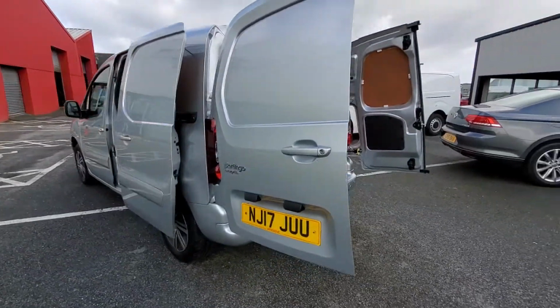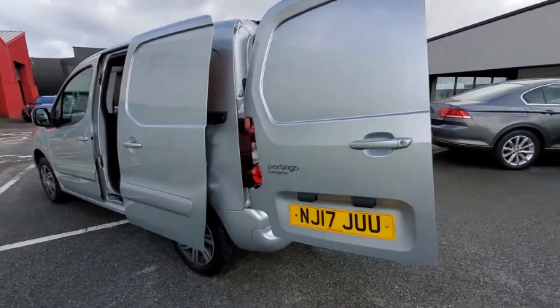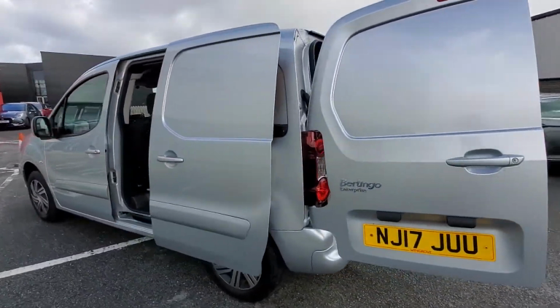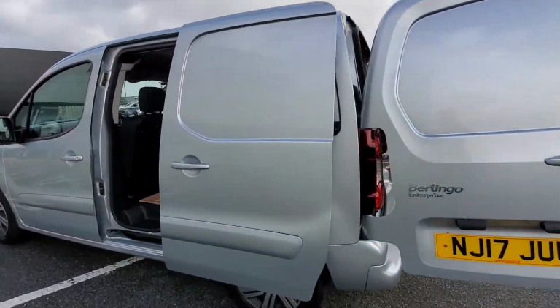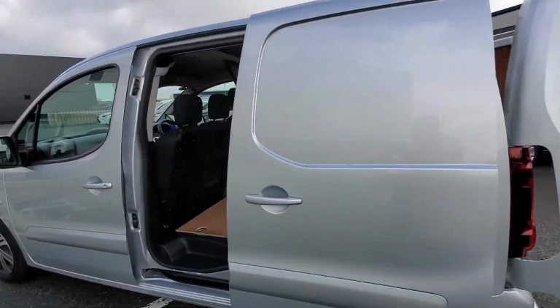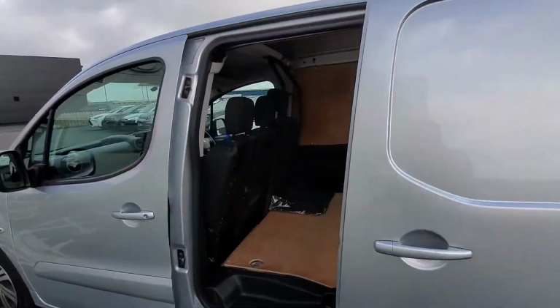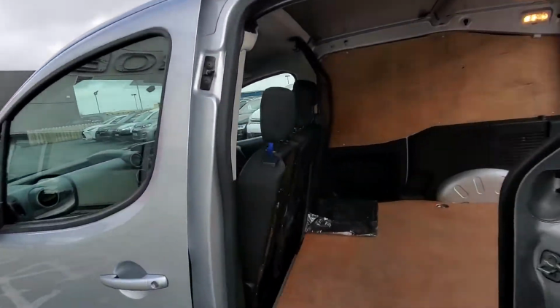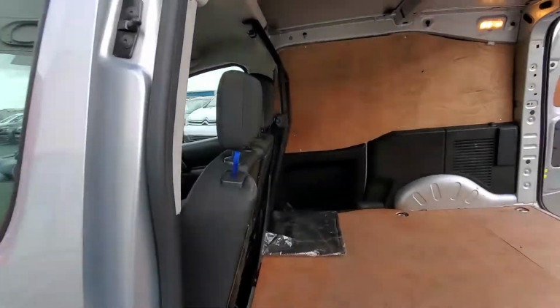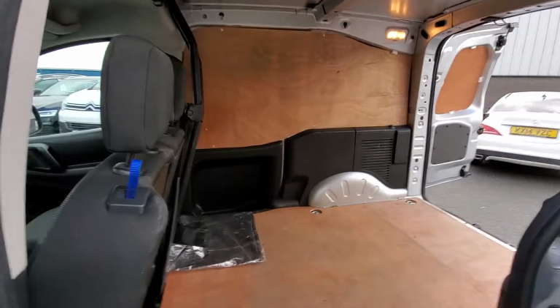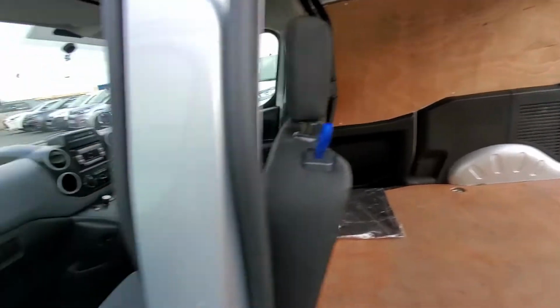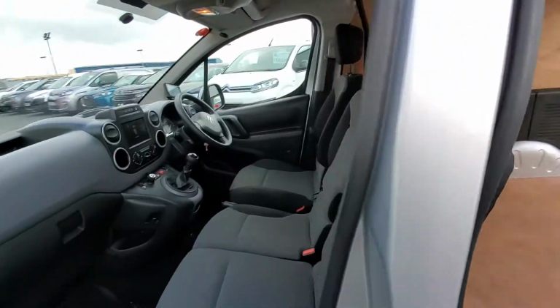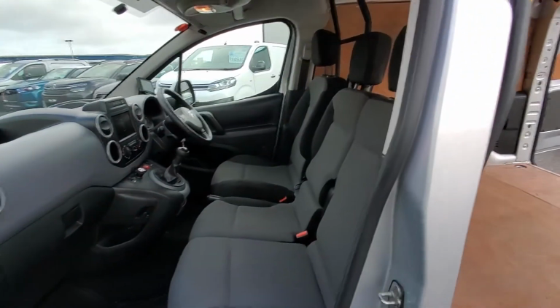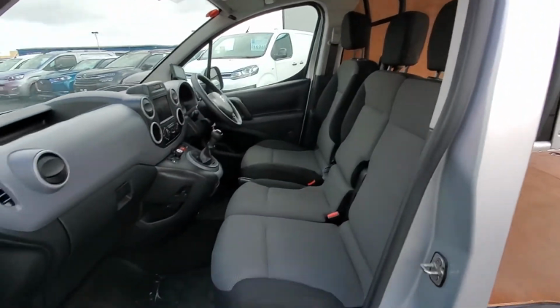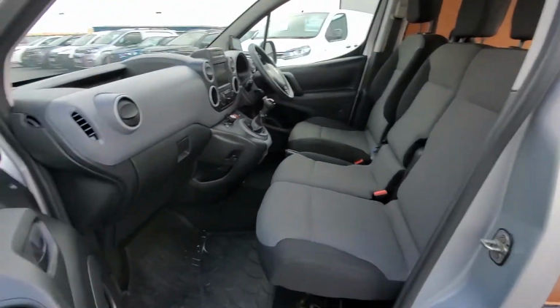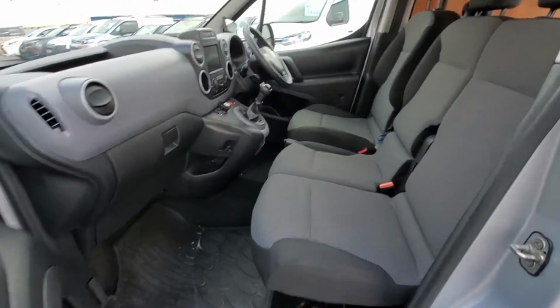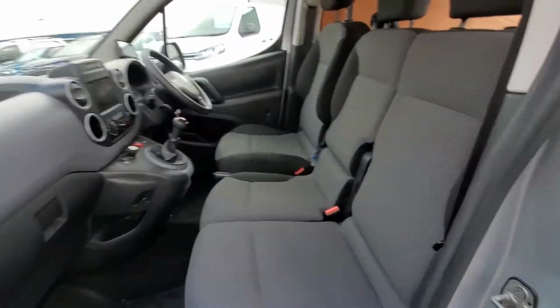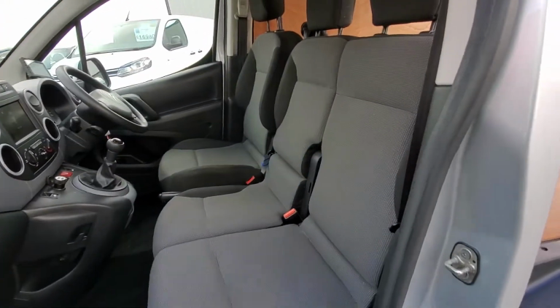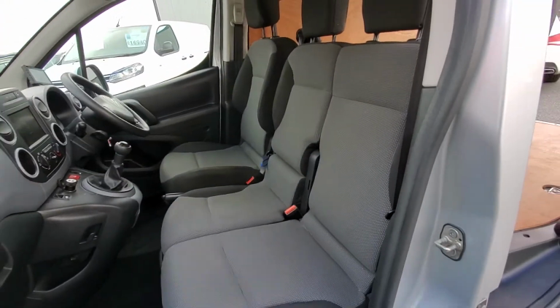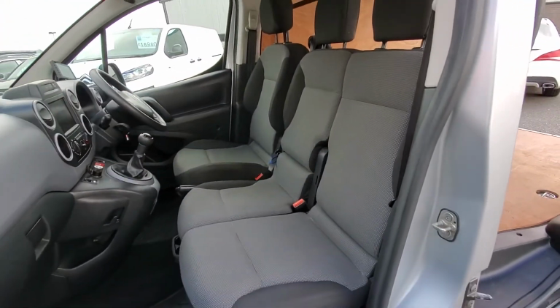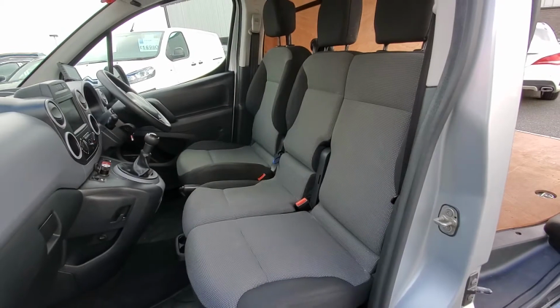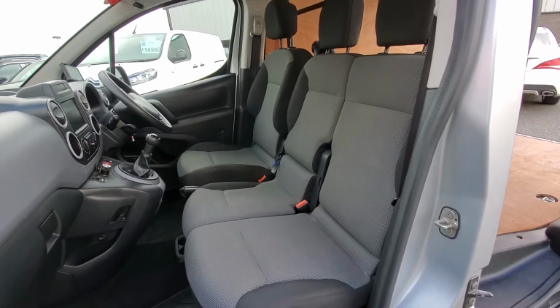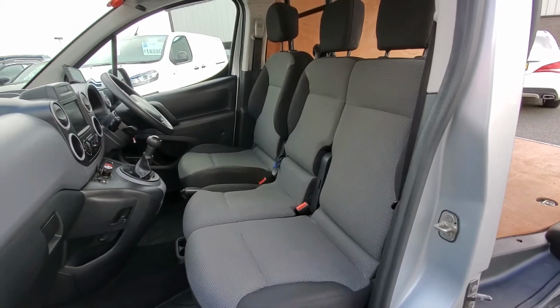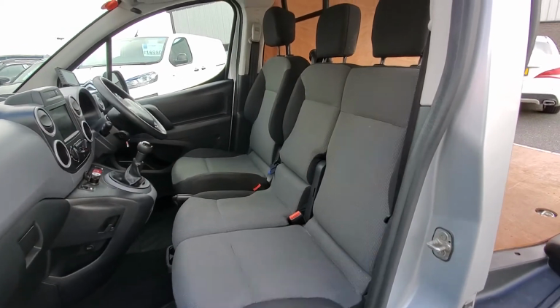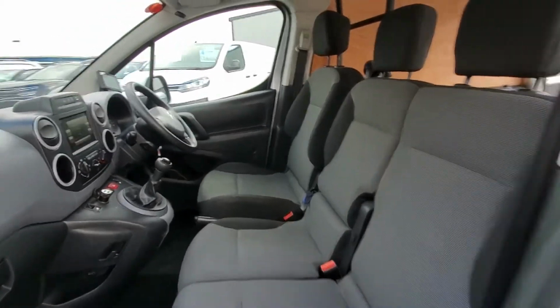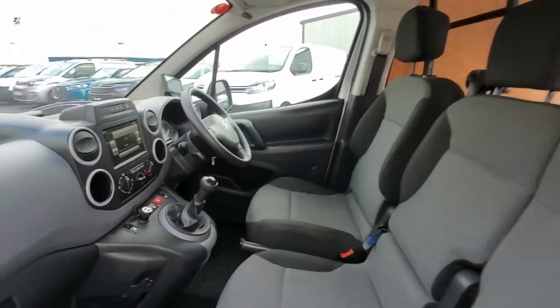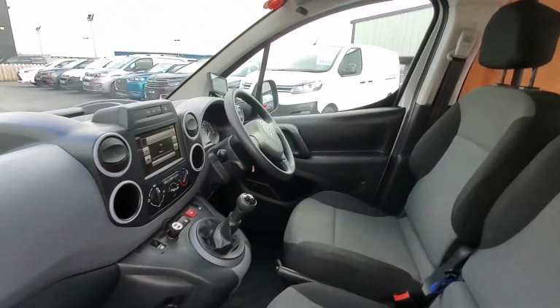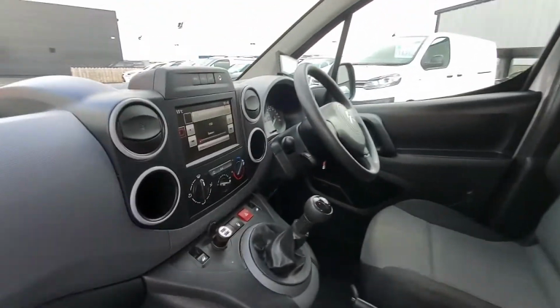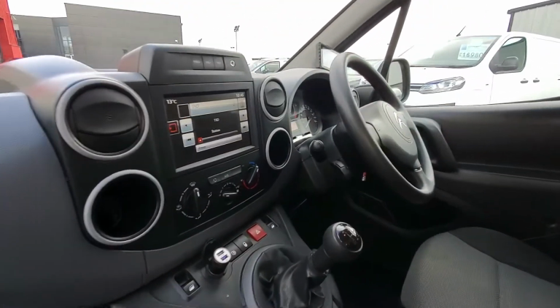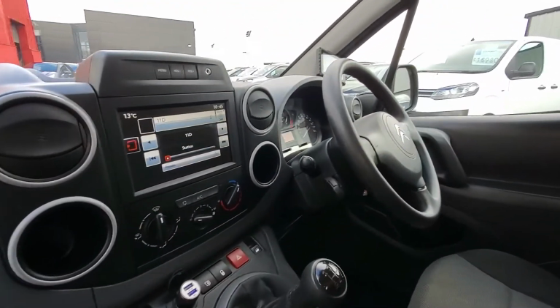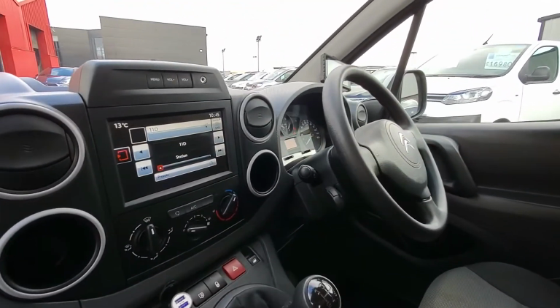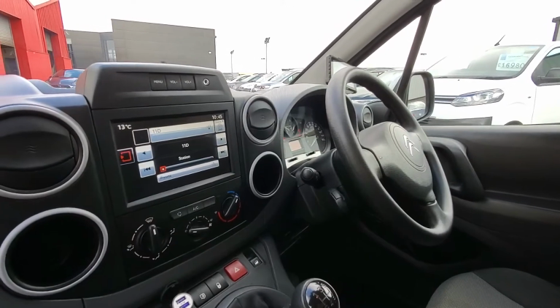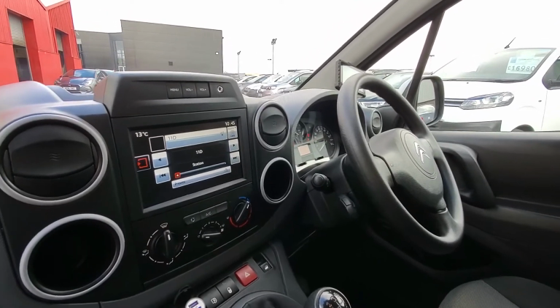Coming on round the far side here now, move on to the front. And we have rubber mats and three seats inside, then we have the touch screen with DAB radio.